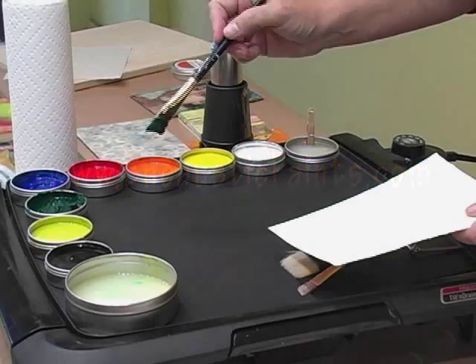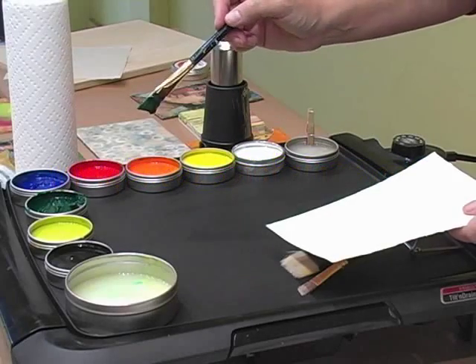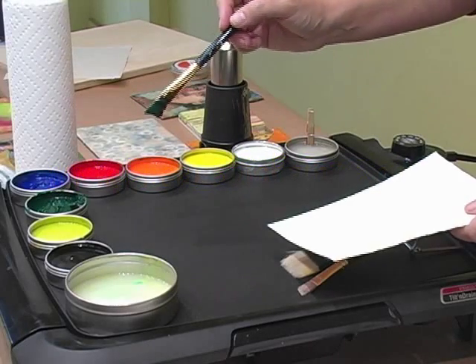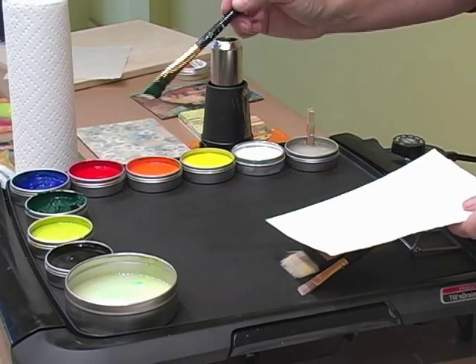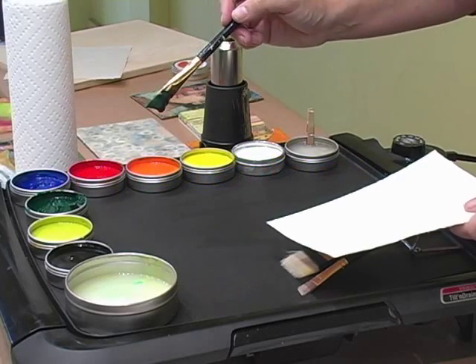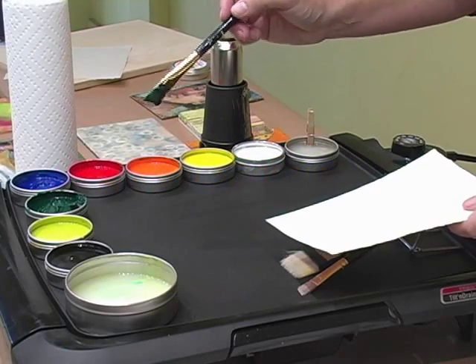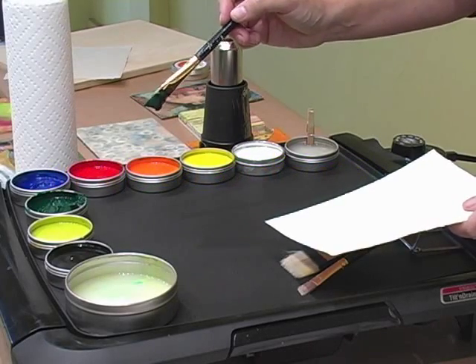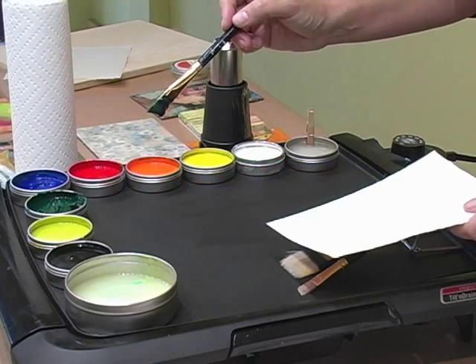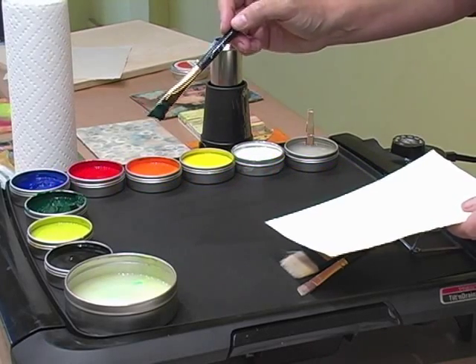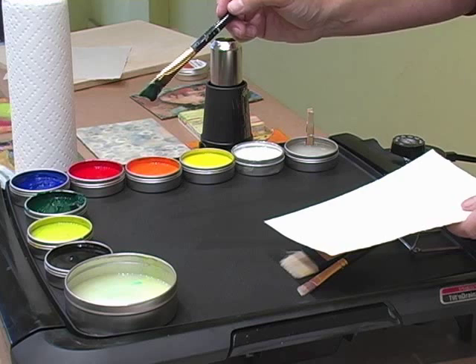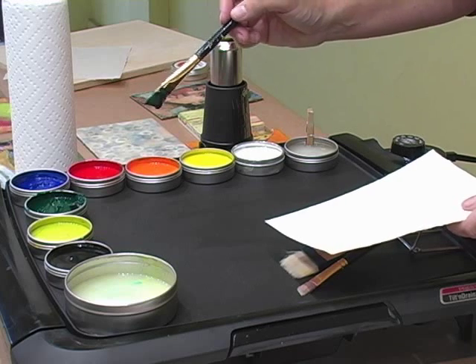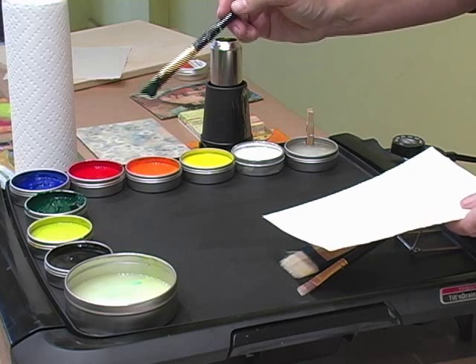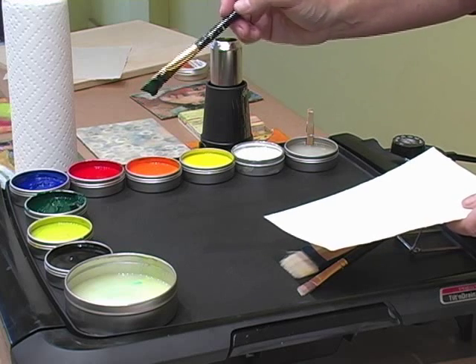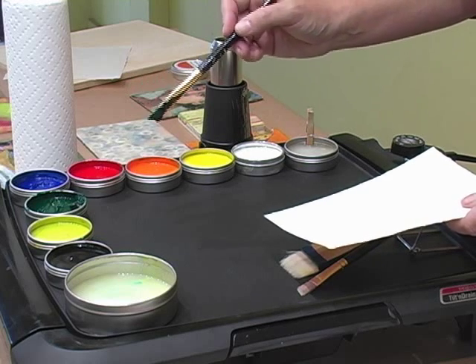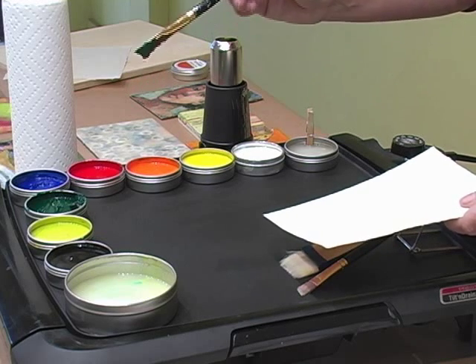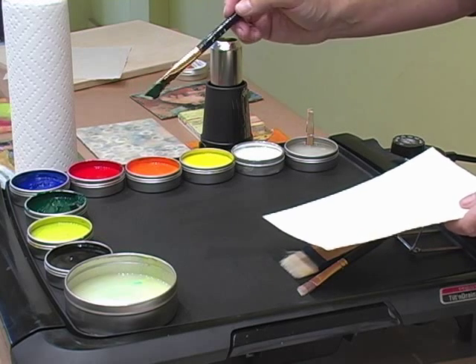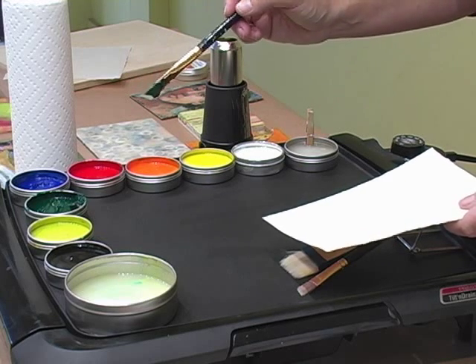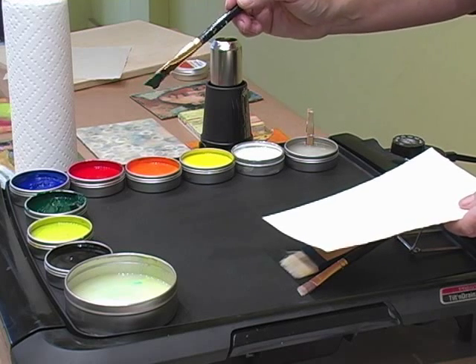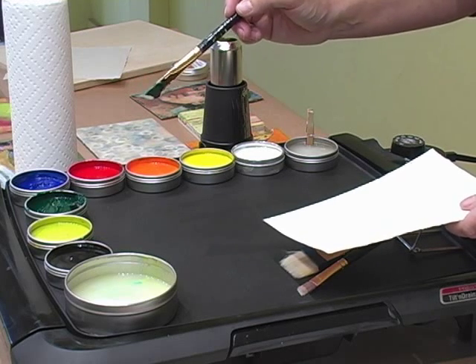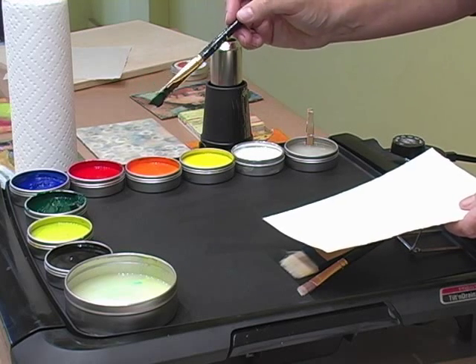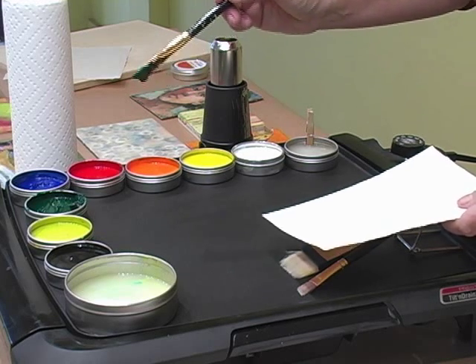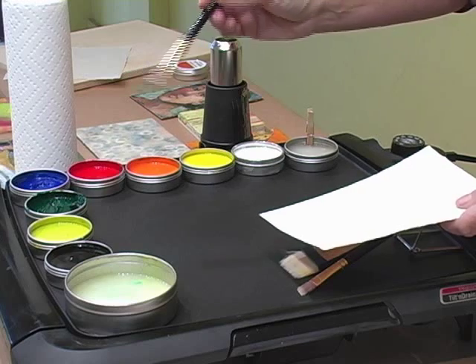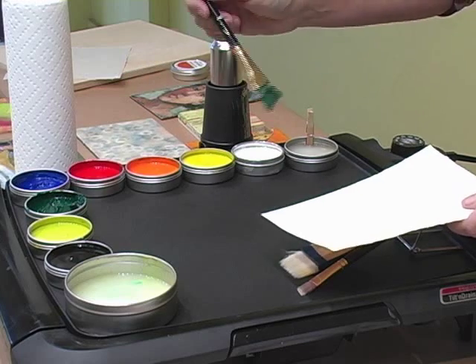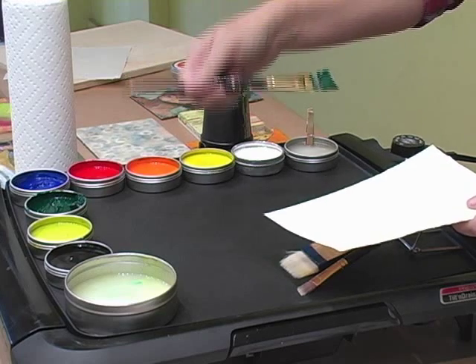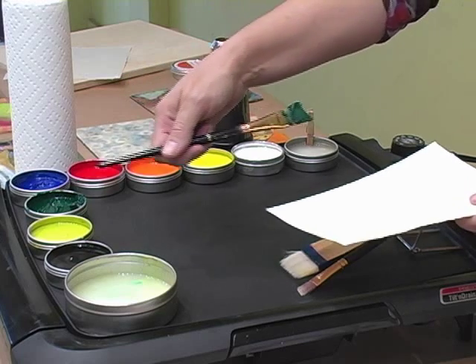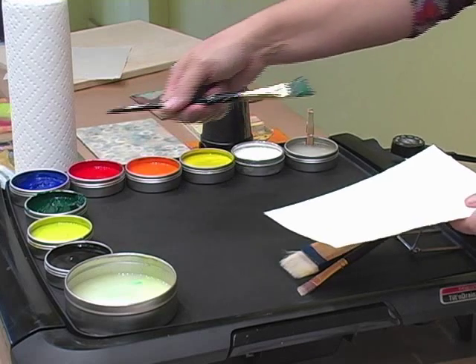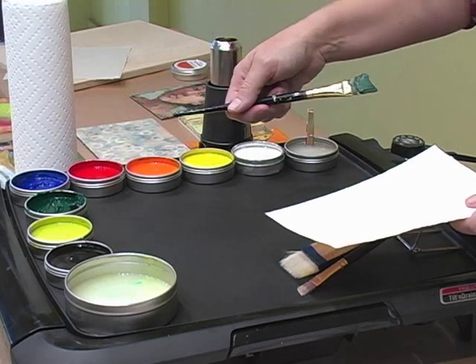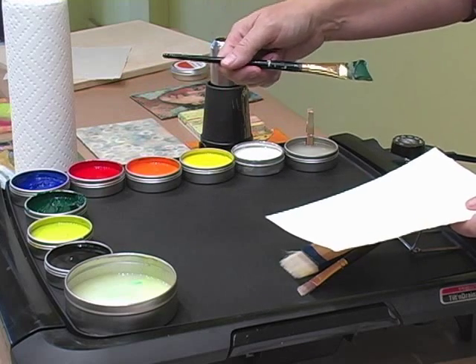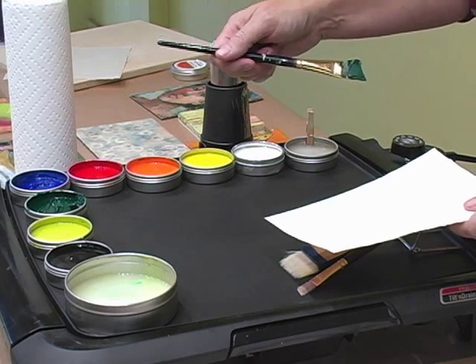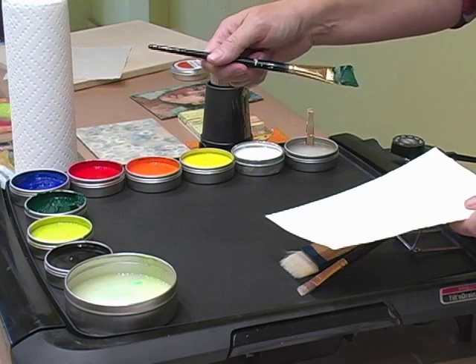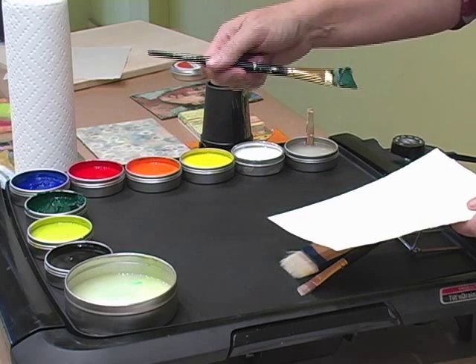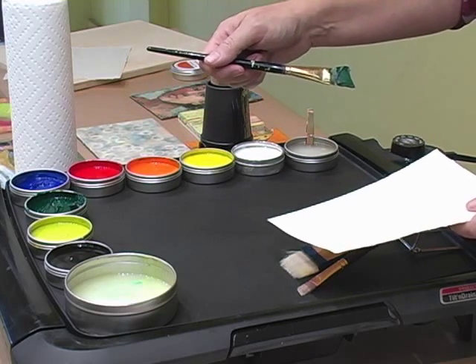Hot Cakes makes a professional artist grade paint. What that means is you're getting the finest quality ingredients and you're getting a full pigment load to each and every one of your hot cakes.